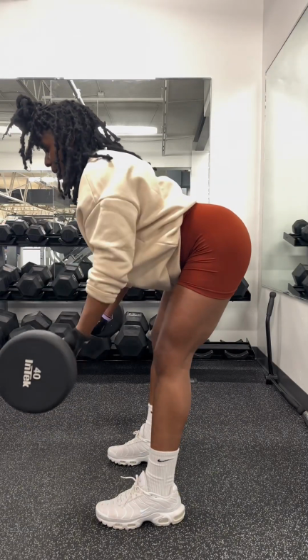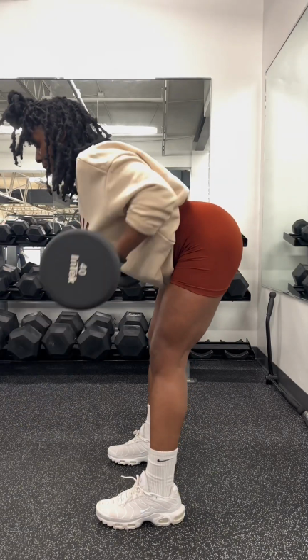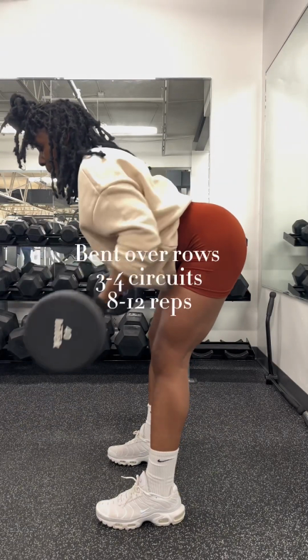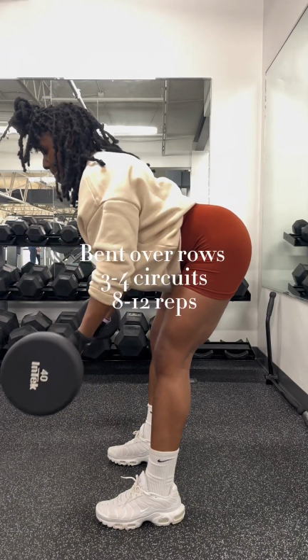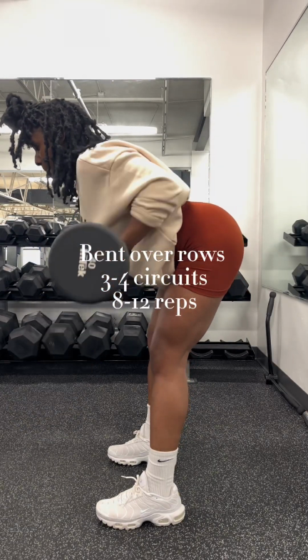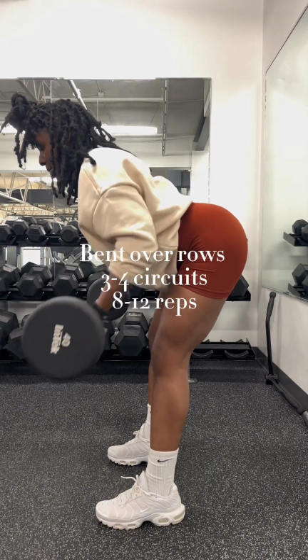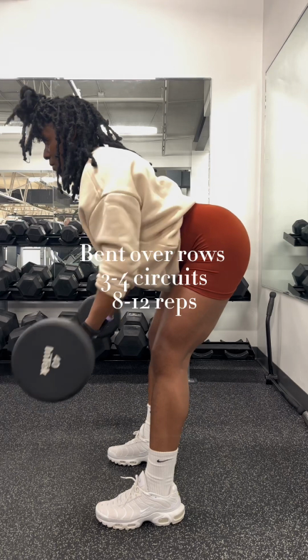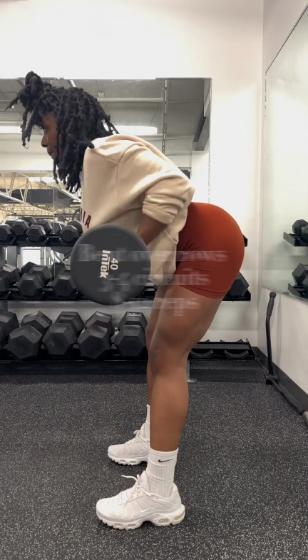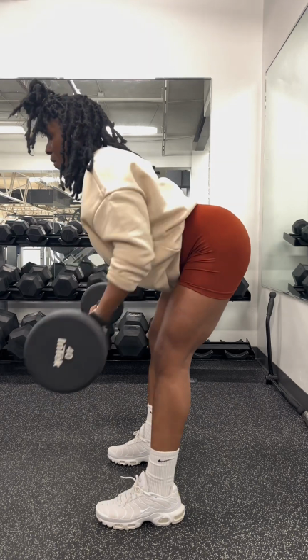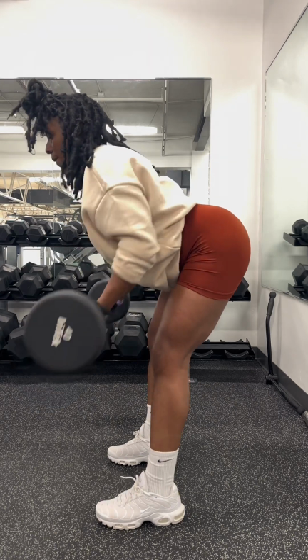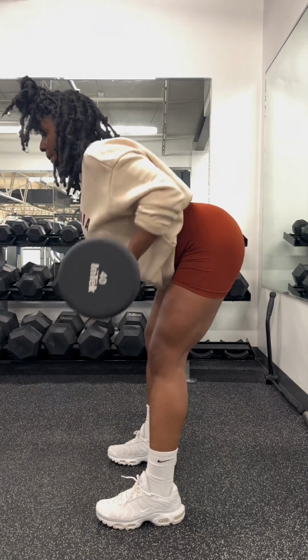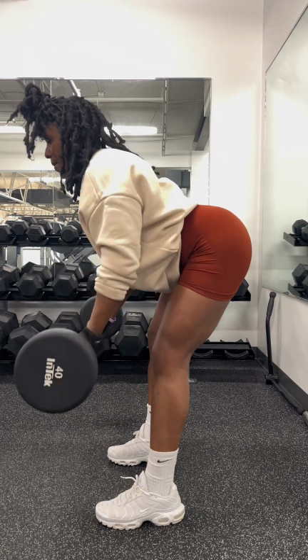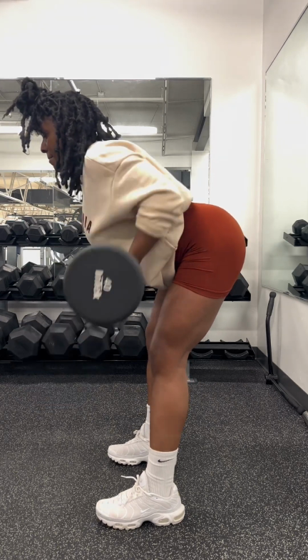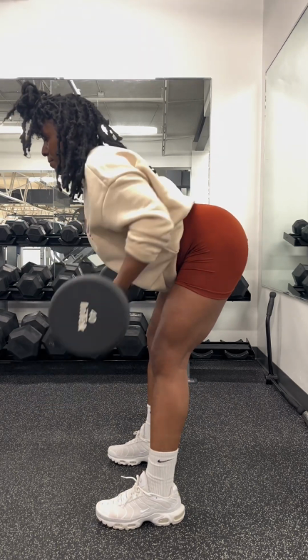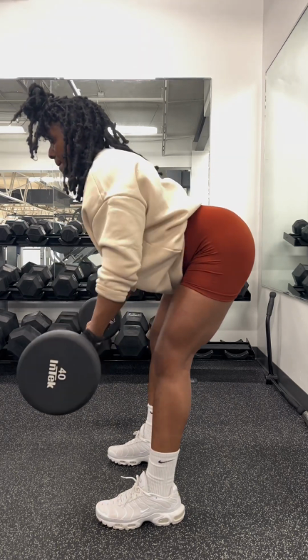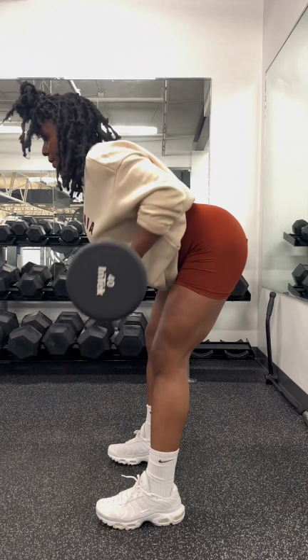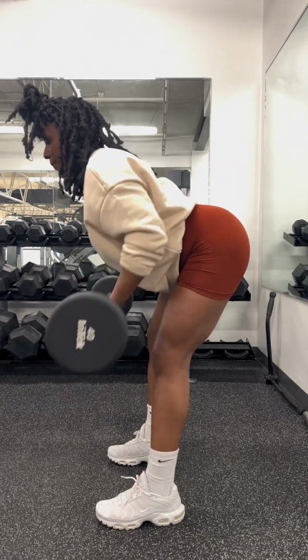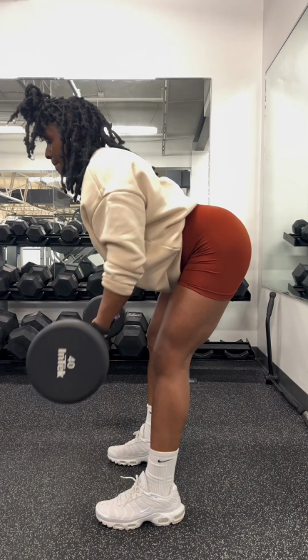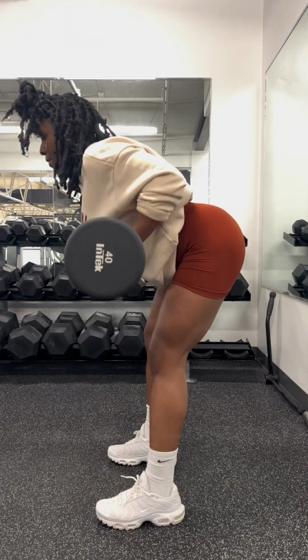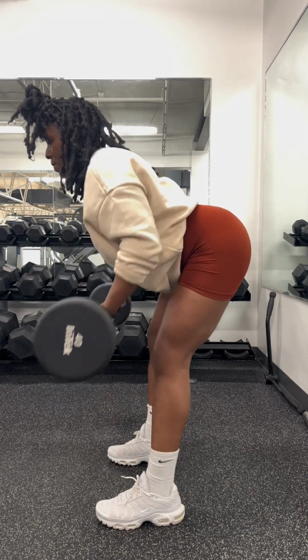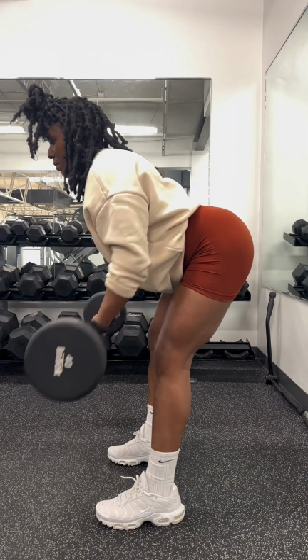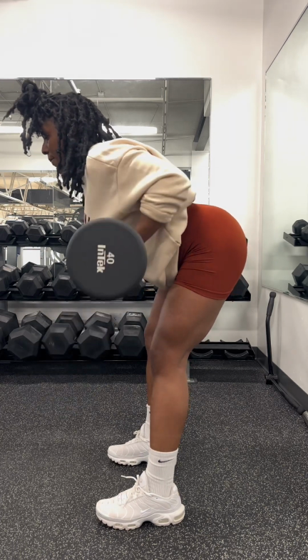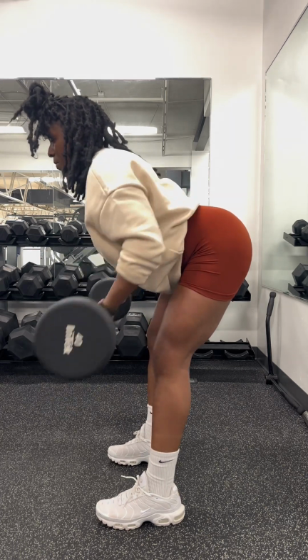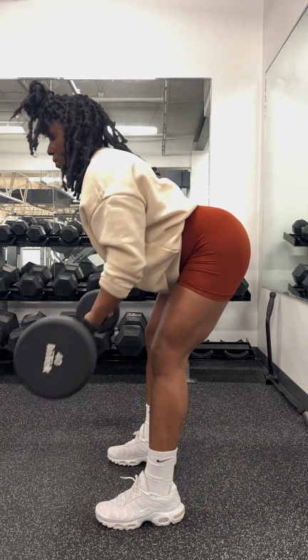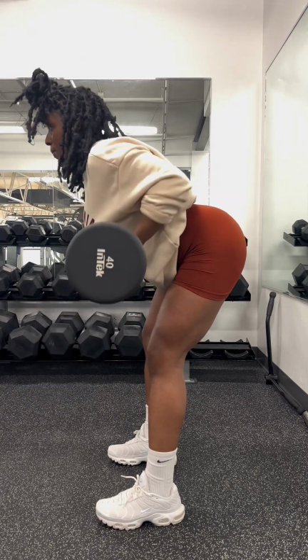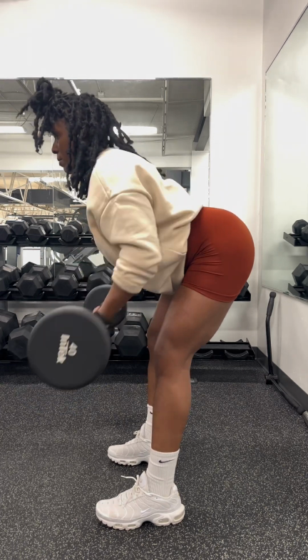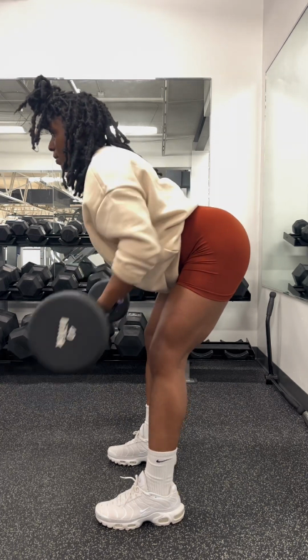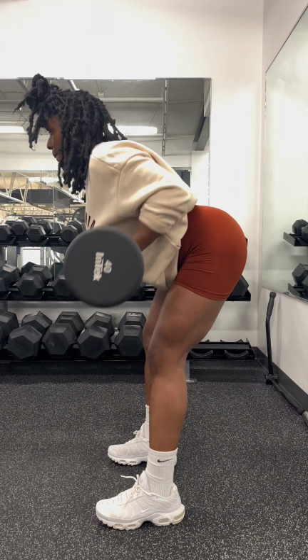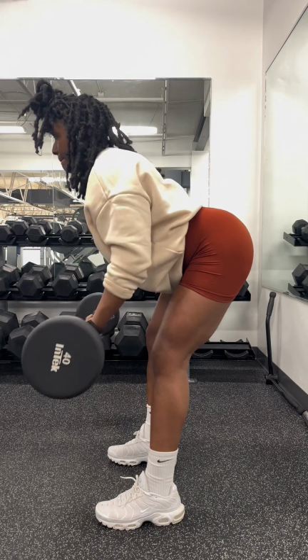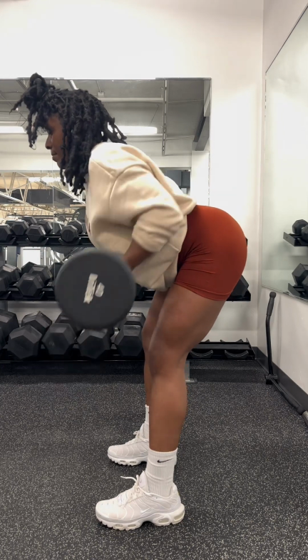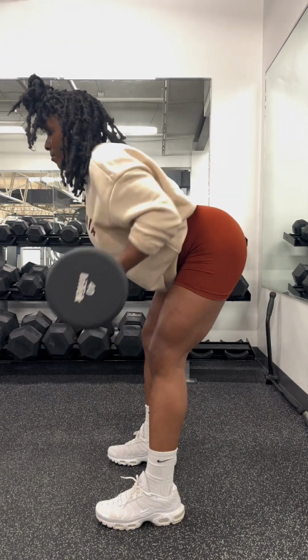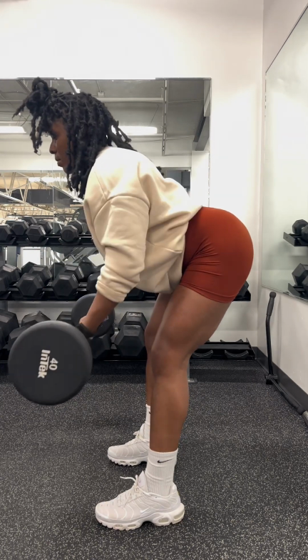So we're going to be doing bent over rows and my hands are underneath. As I'm pulling, I'm tightening those back muscles. All of my muscles in my body are locked, and you're breathing as you can see.